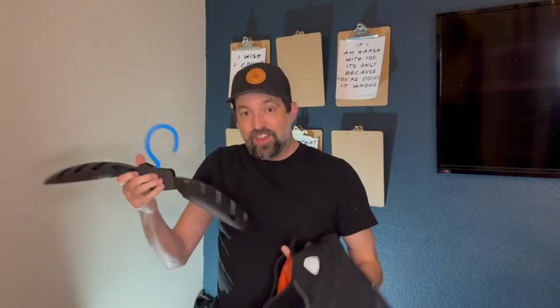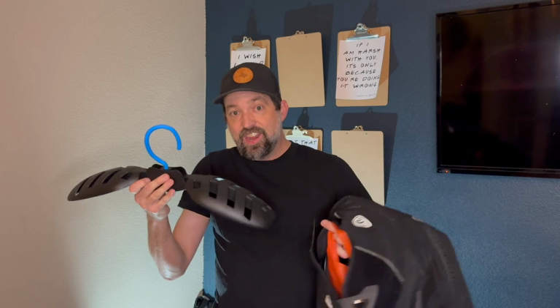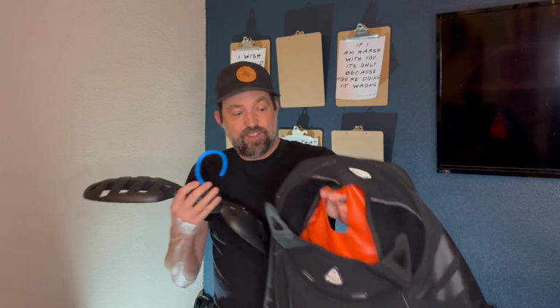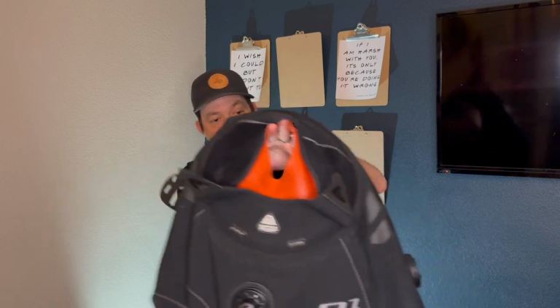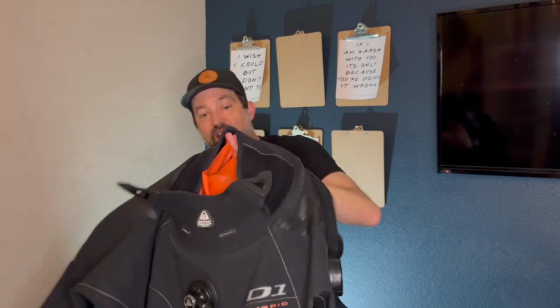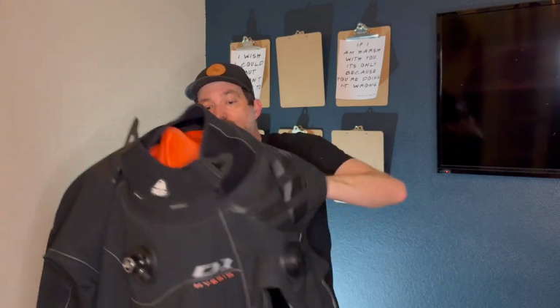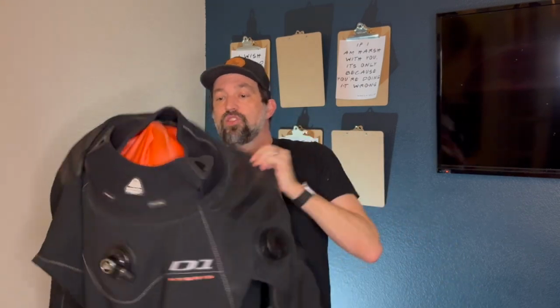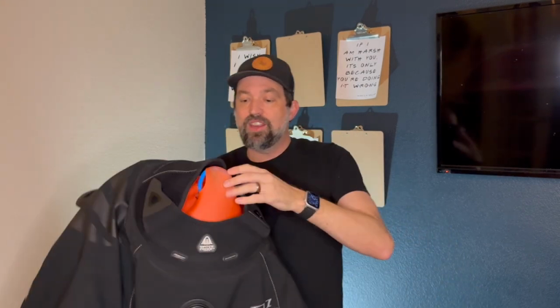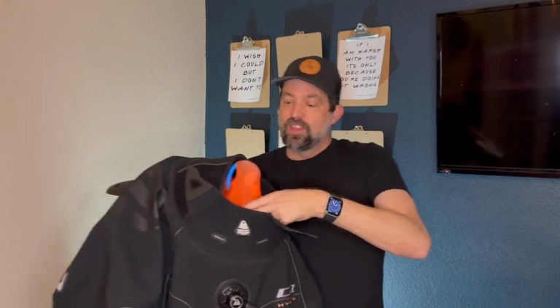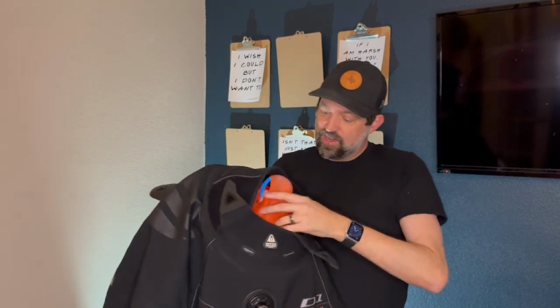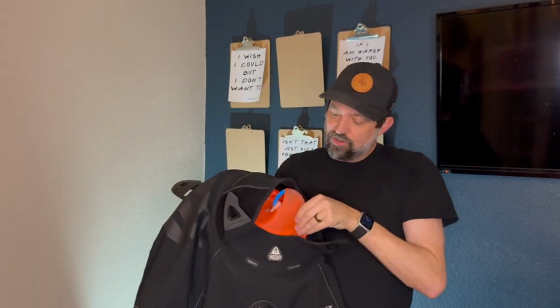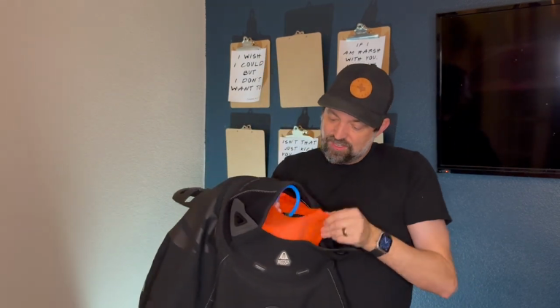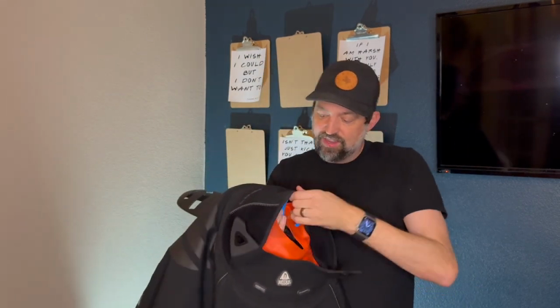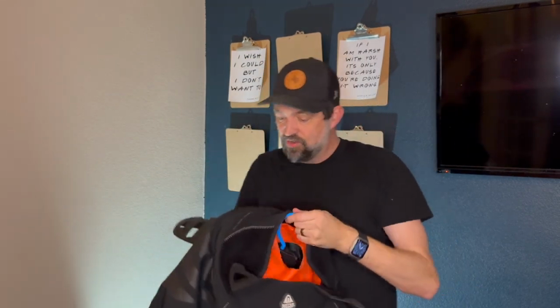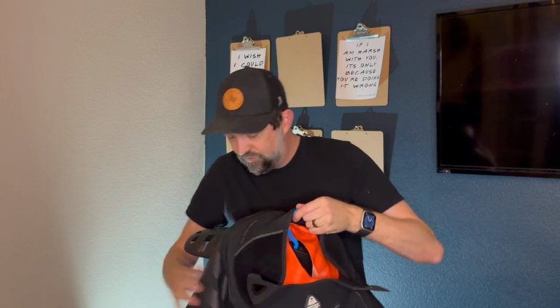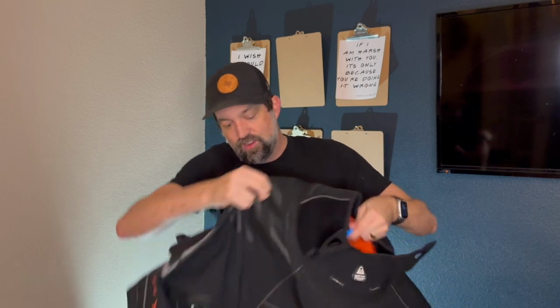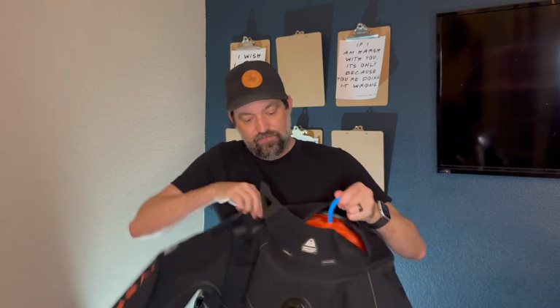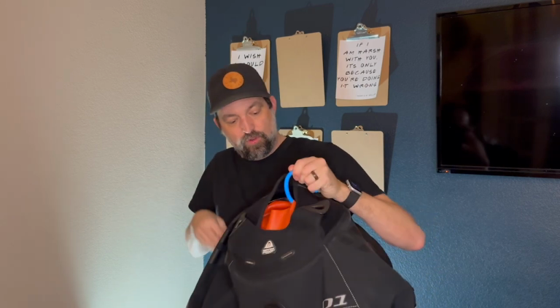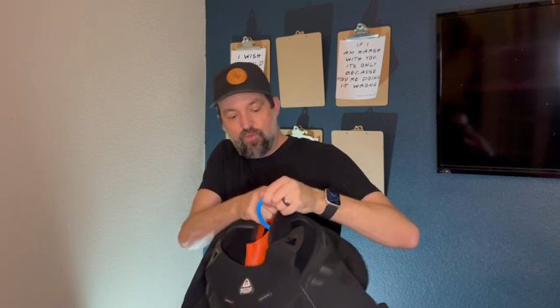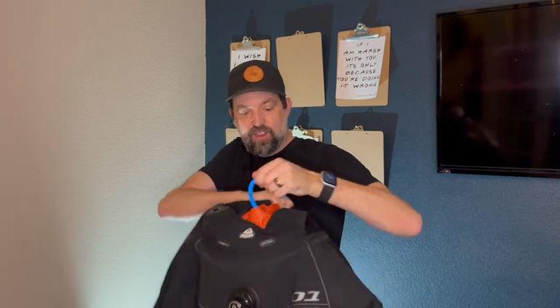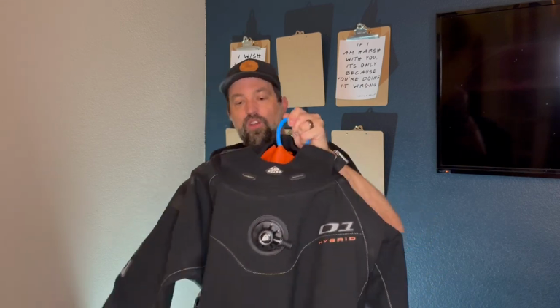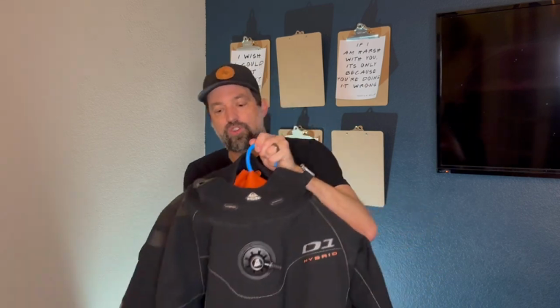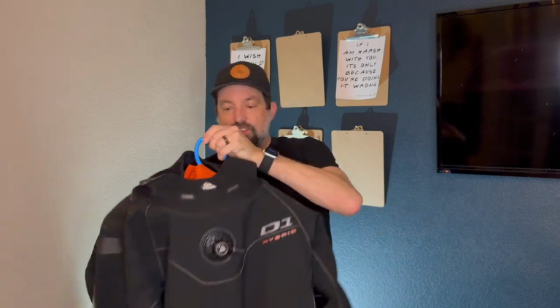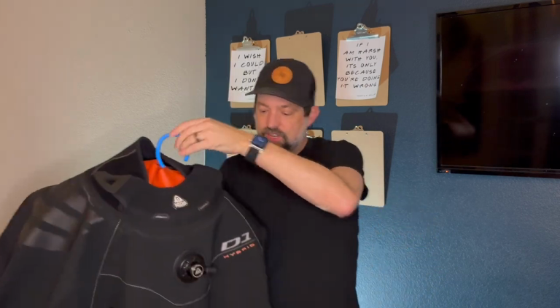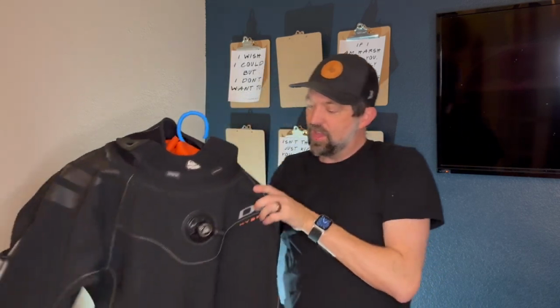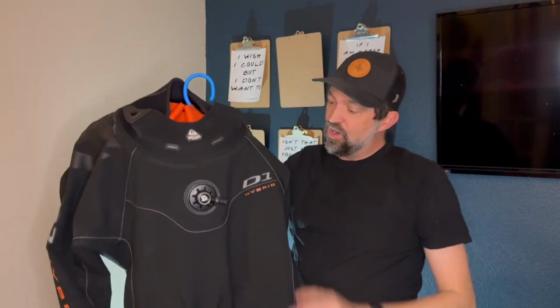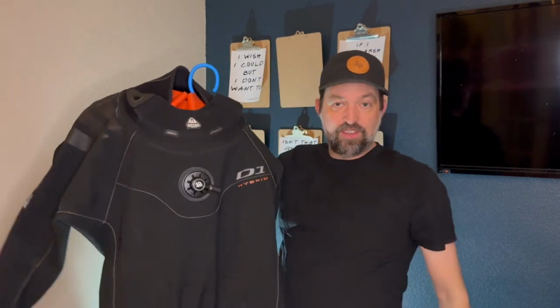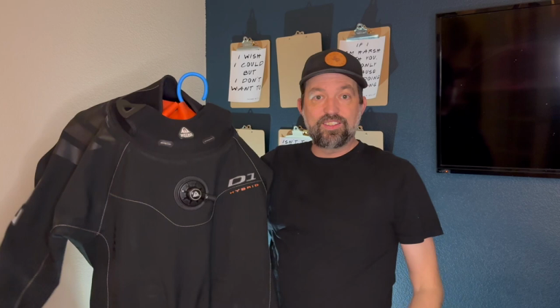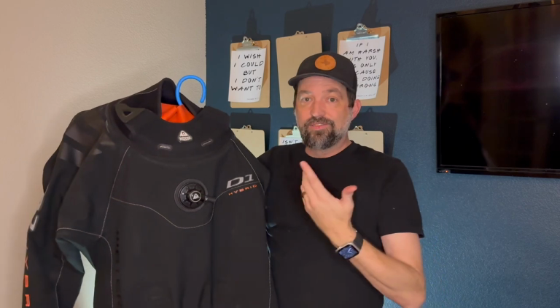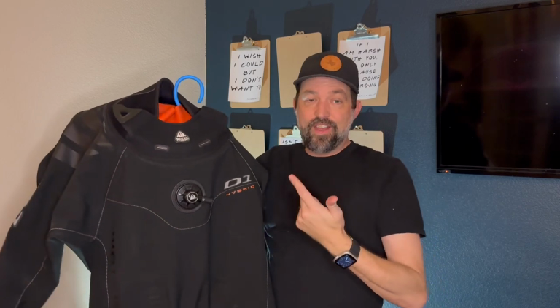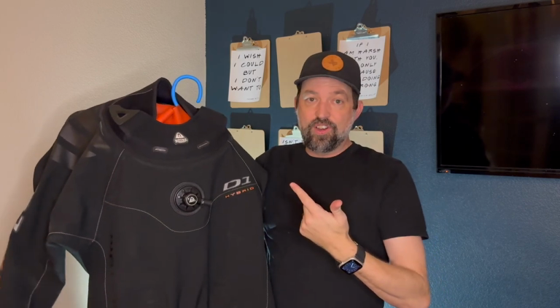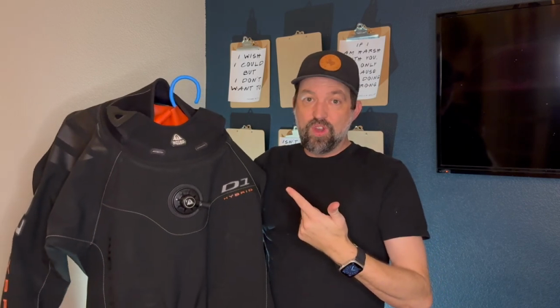Nothing in here will rust, which is great. And as you can see, it's a great fit for any wet or dry suit. Highly recommend these — 5 out of 5 stars. Pick one up.